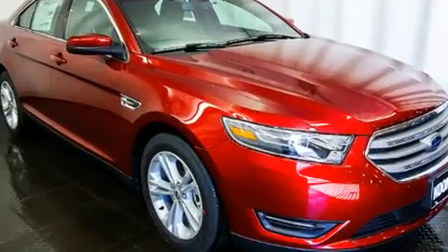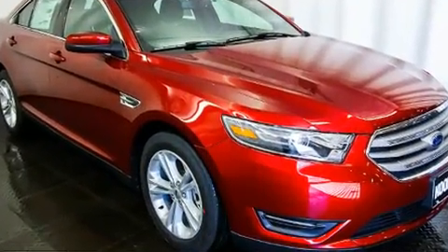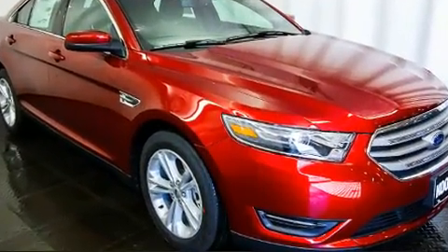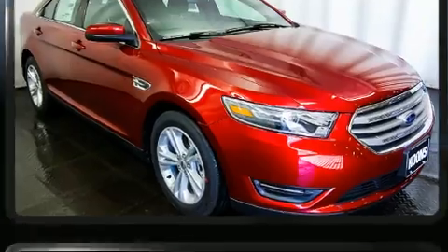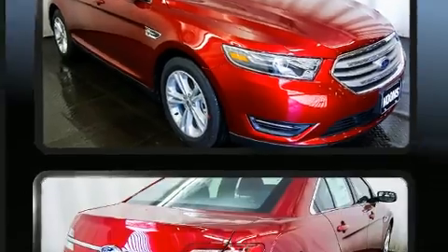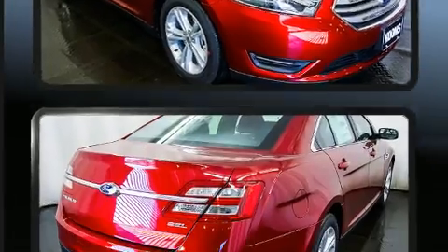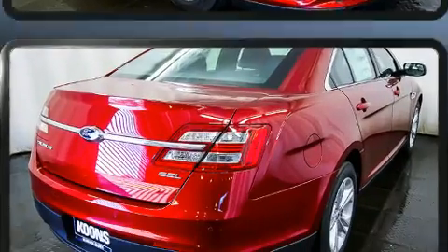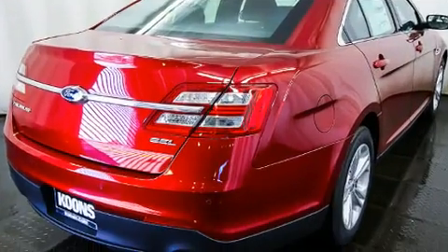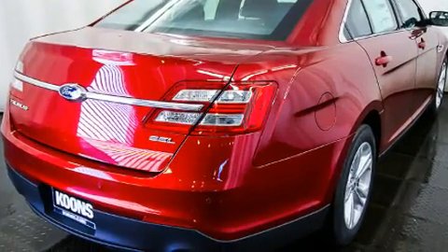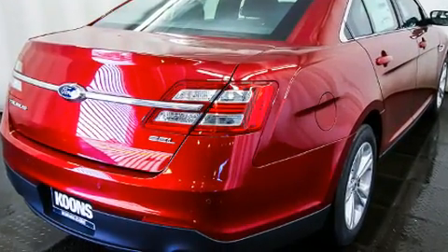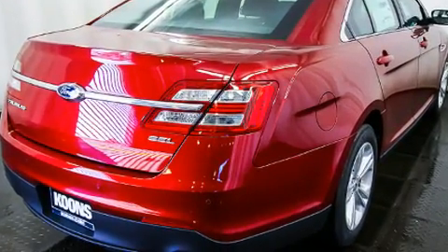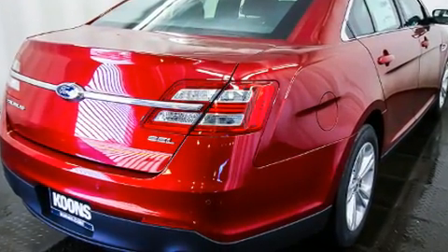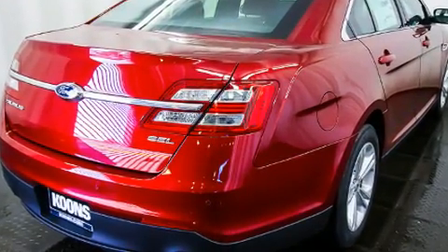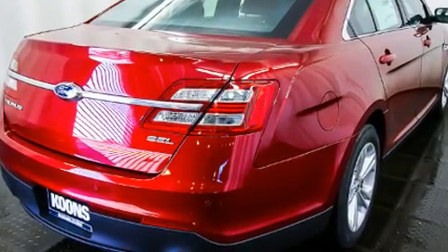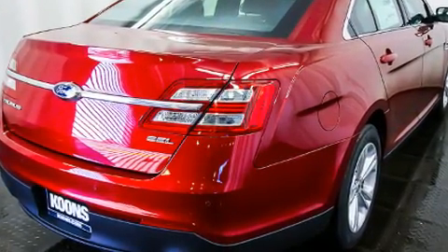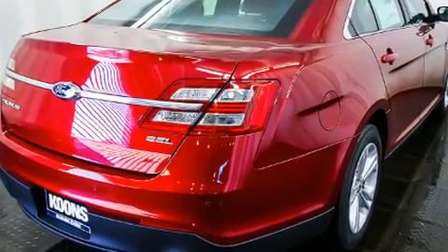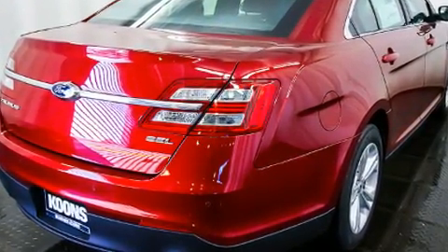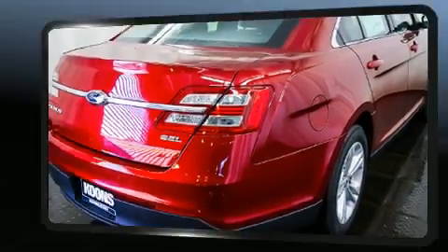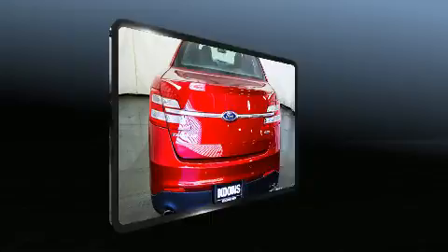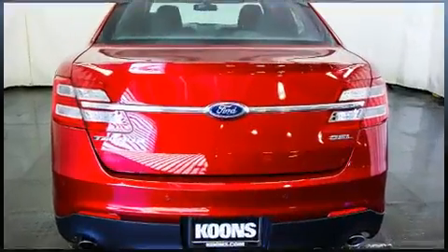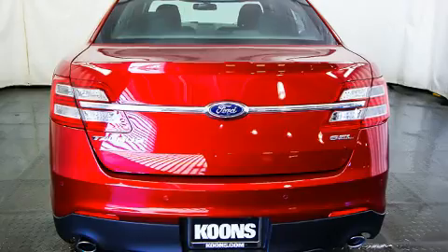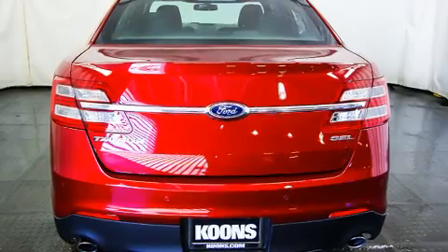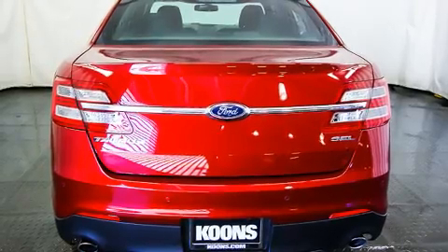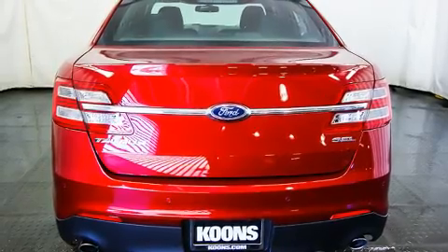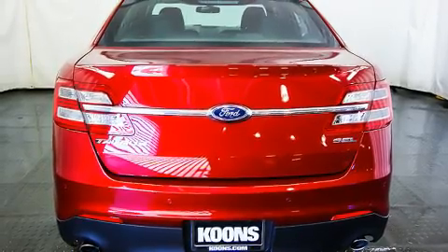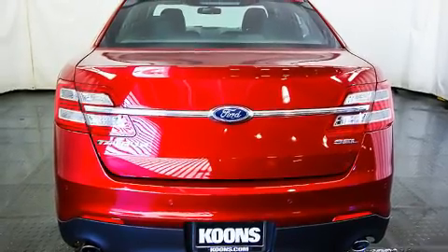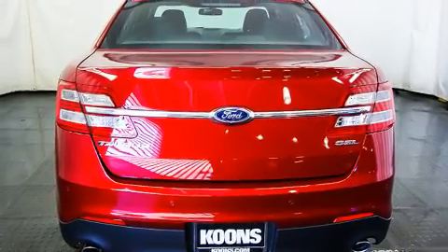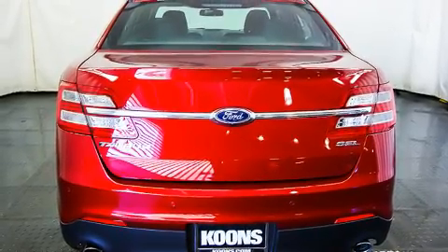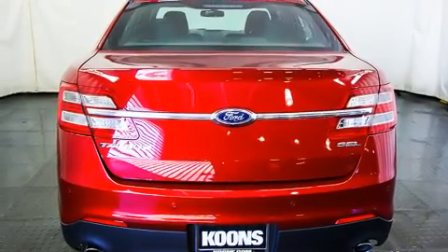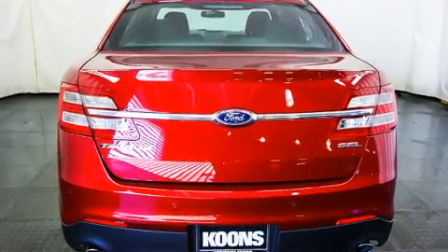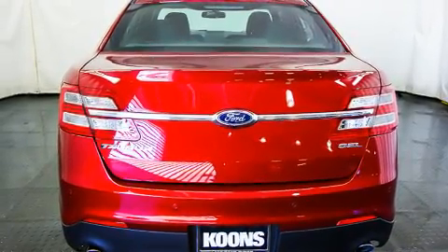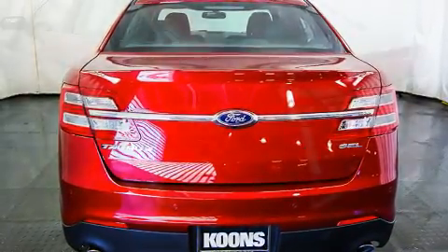Ford prioritized comfort and style by including front and rear reading lights, an automatic dimming rearview mirror, fully automatic headlights, and power seats.